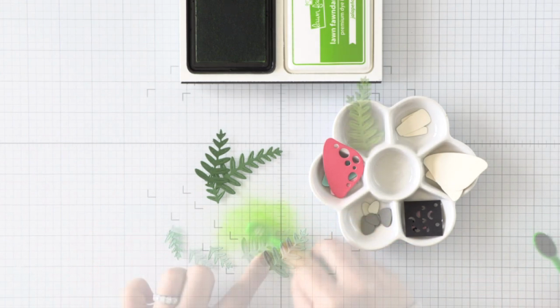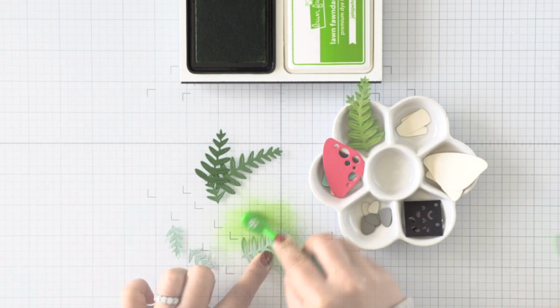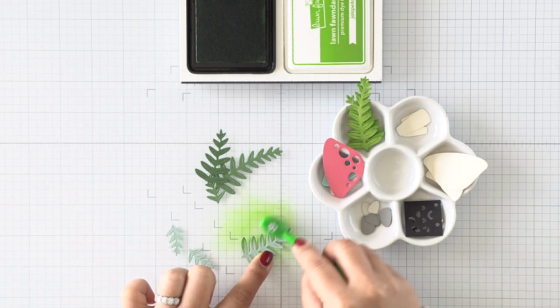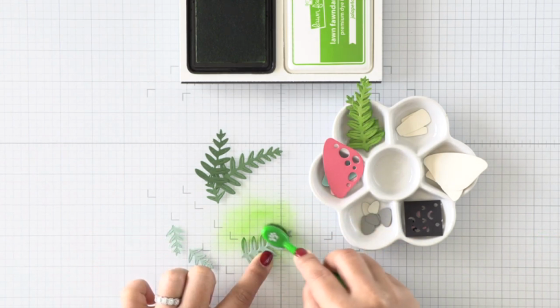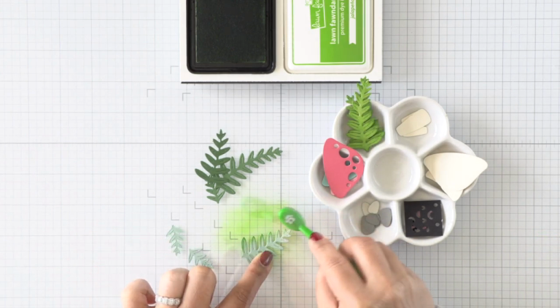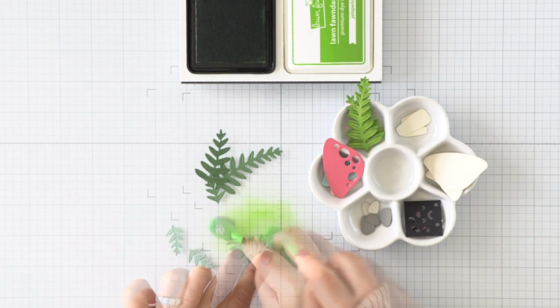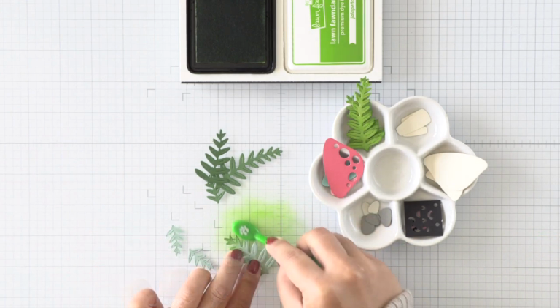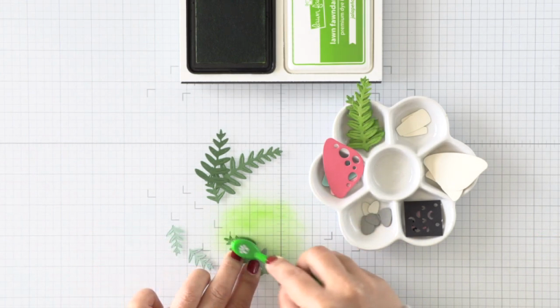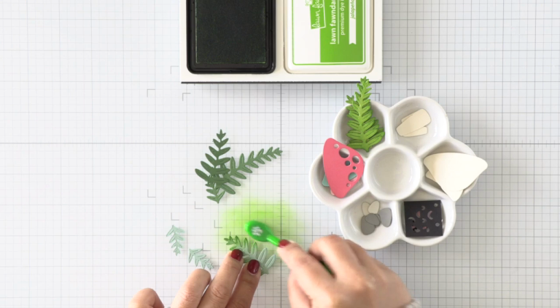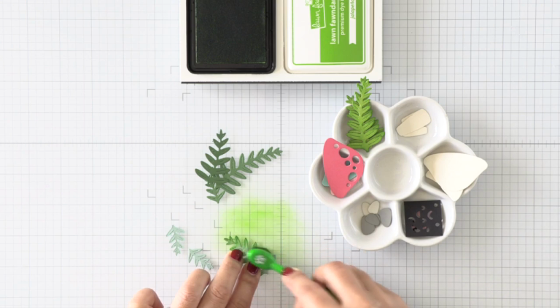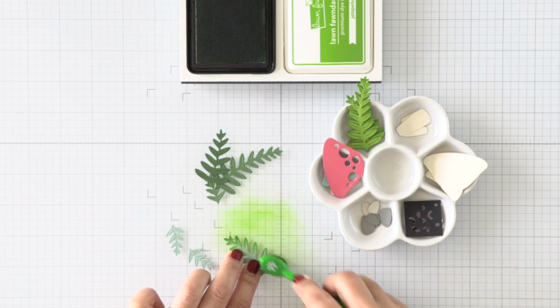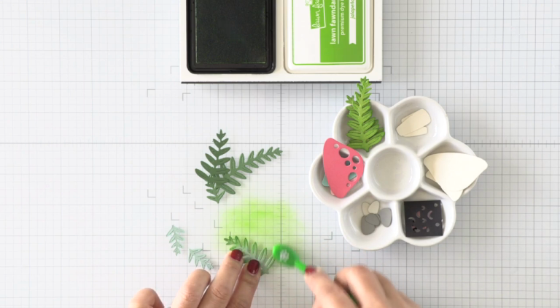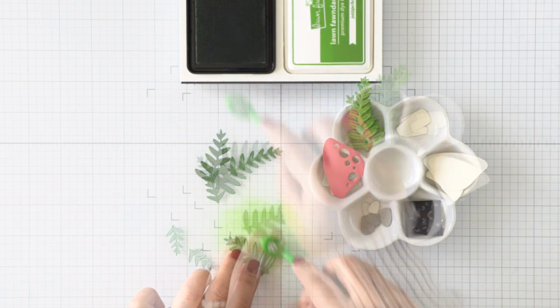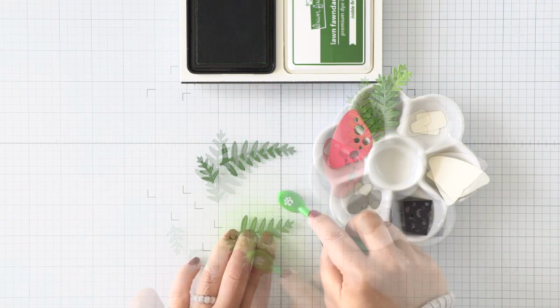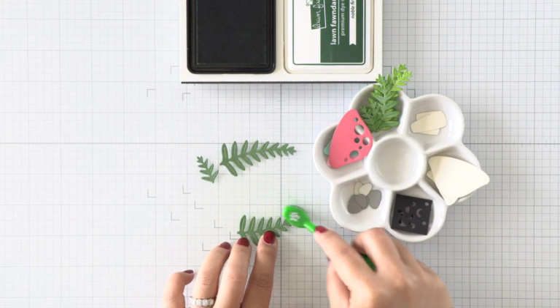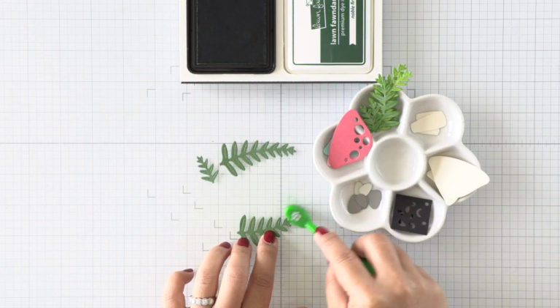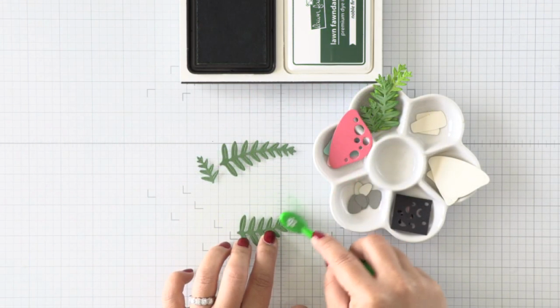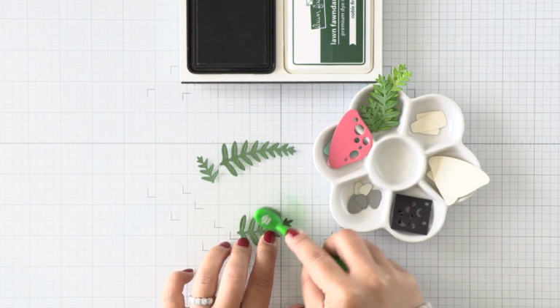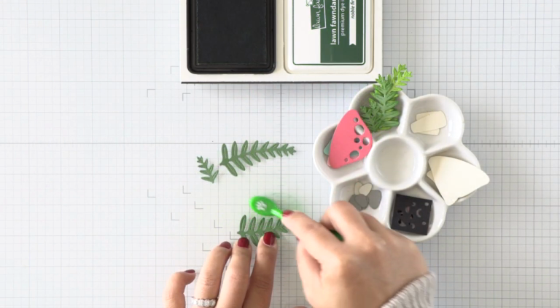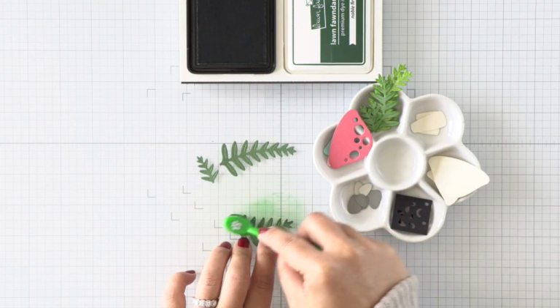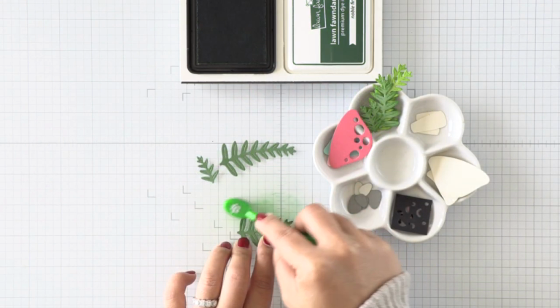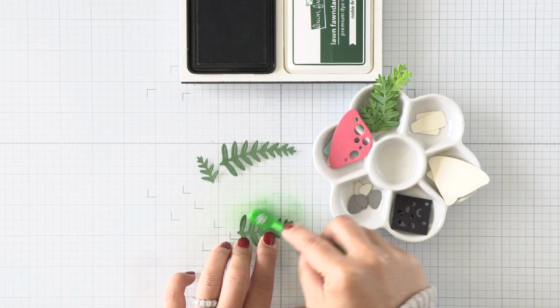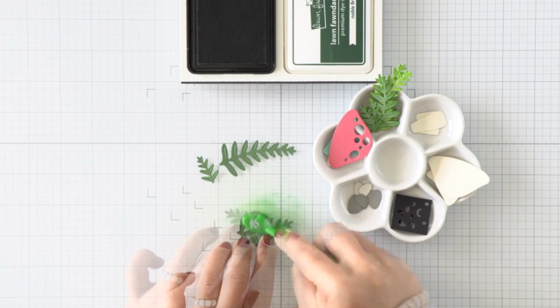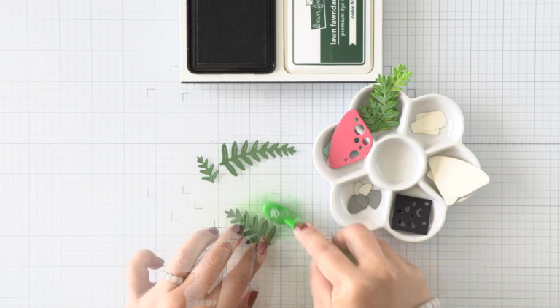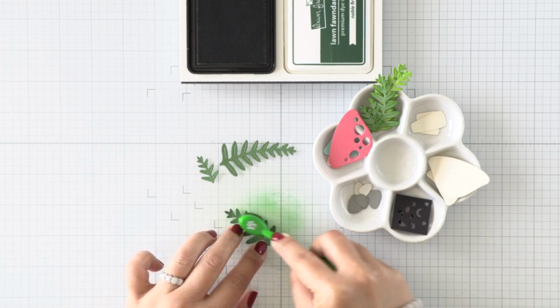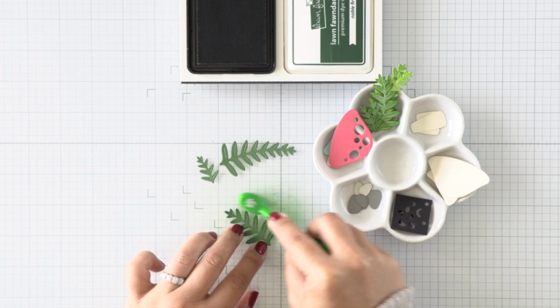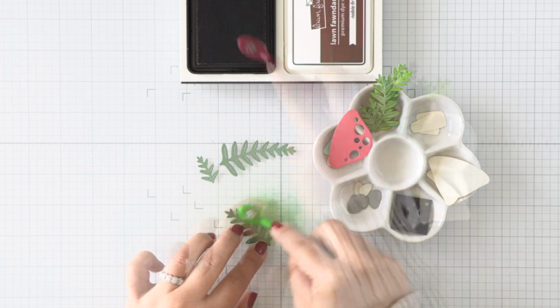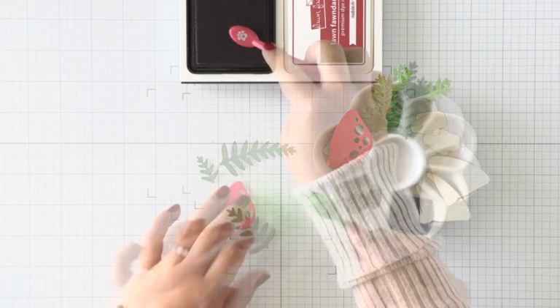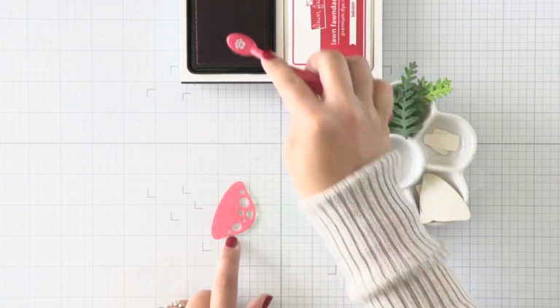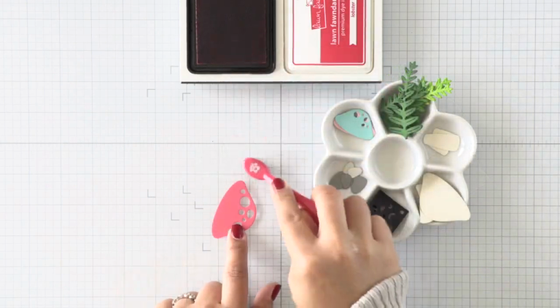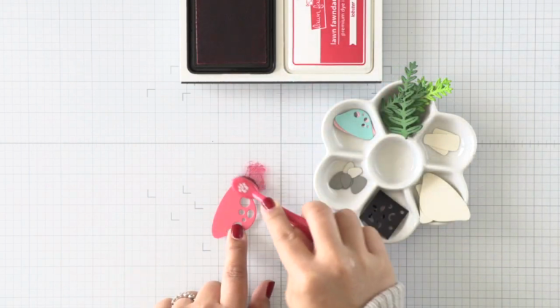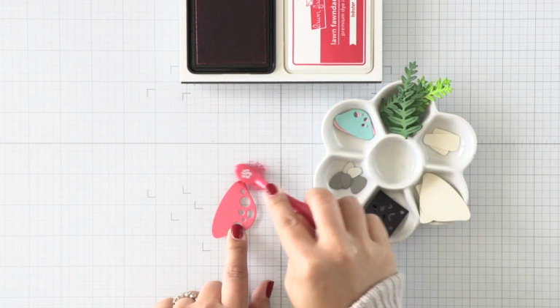For the foliage, I am using two different colors of green to ink blend with. I've ink blended jalapeño ink for the two lighter green stems and then I'm using pine ink for the darker stems.